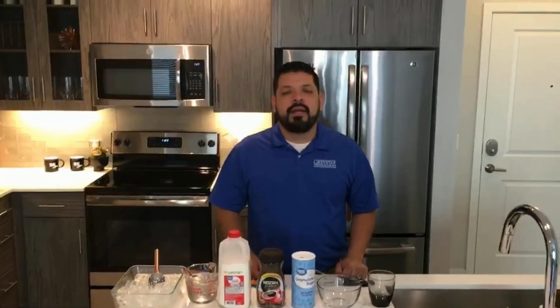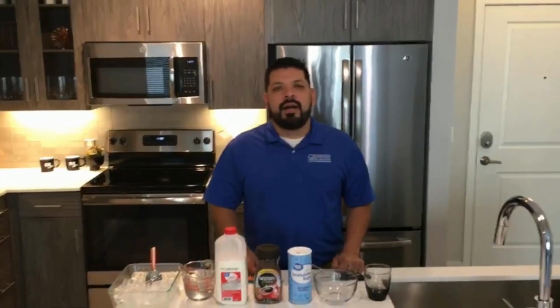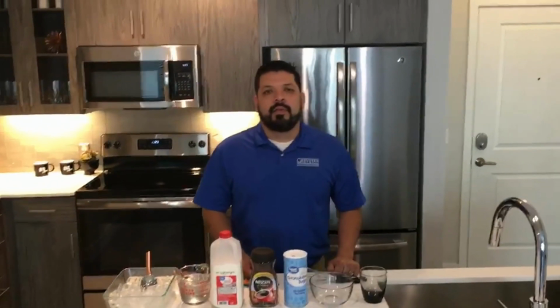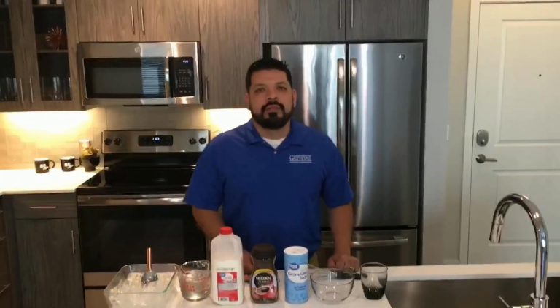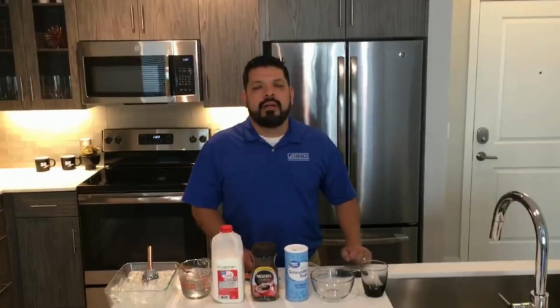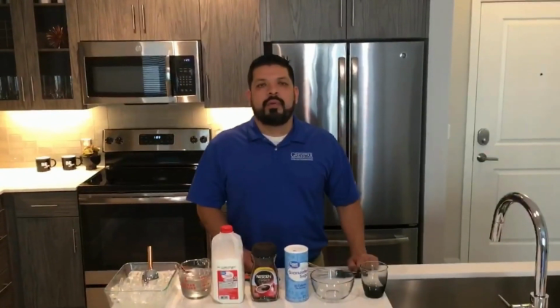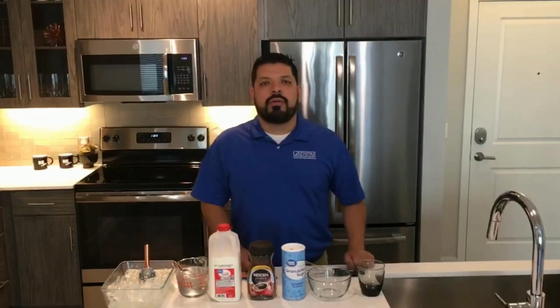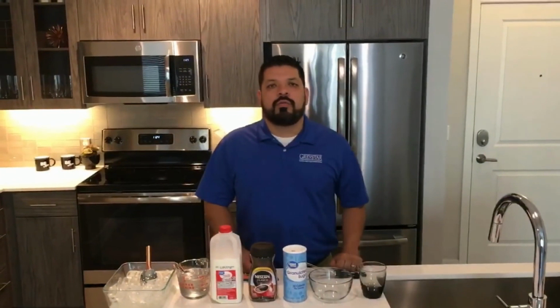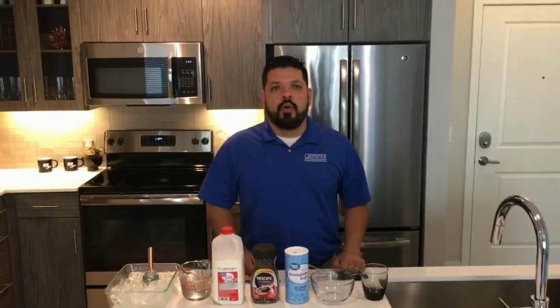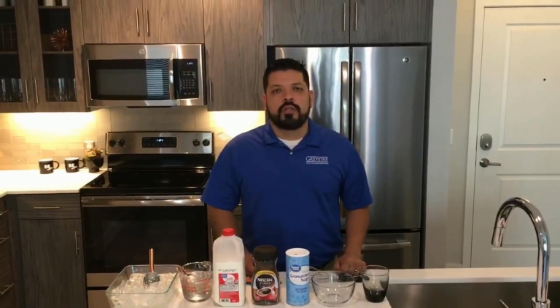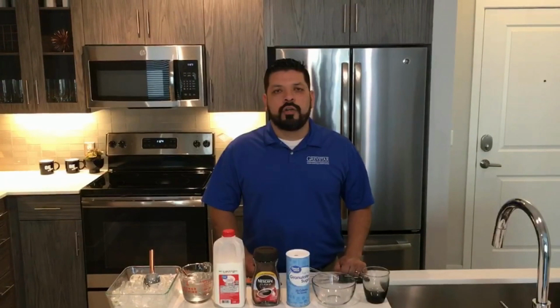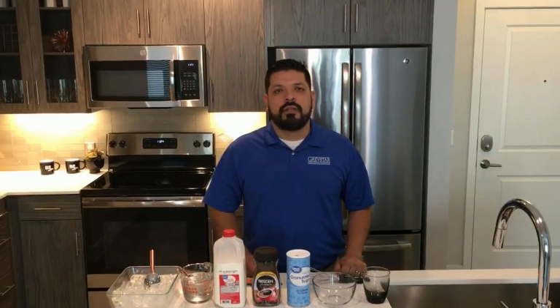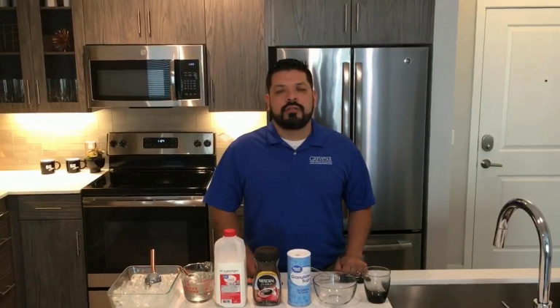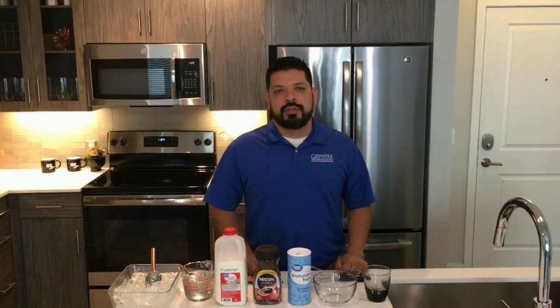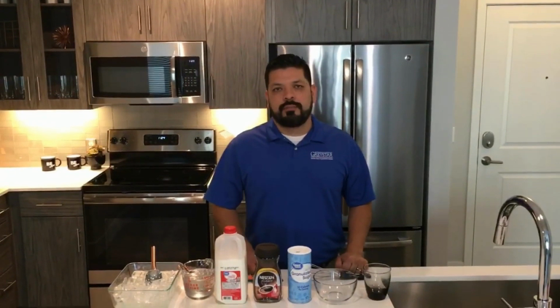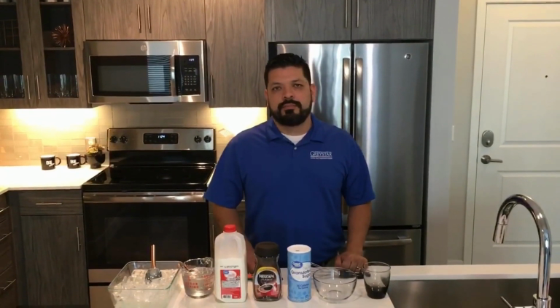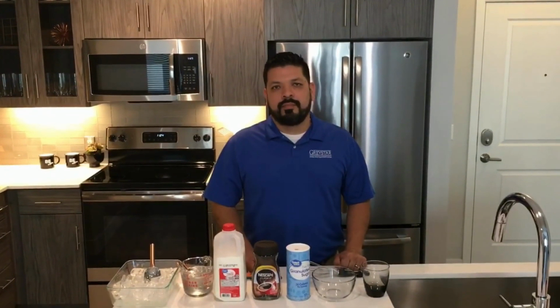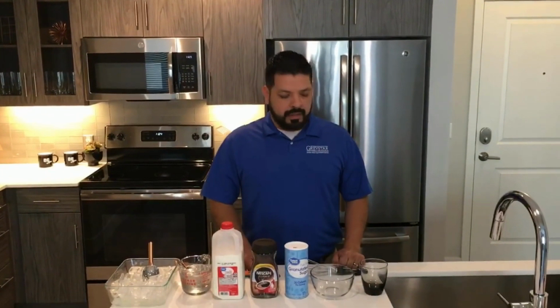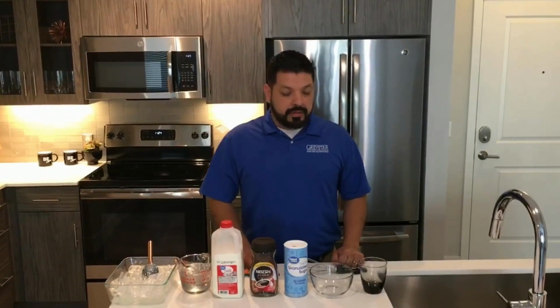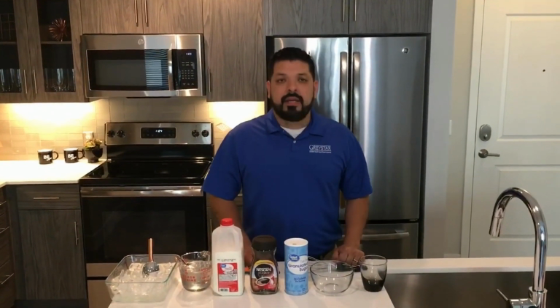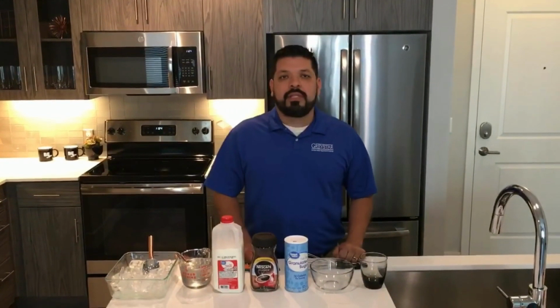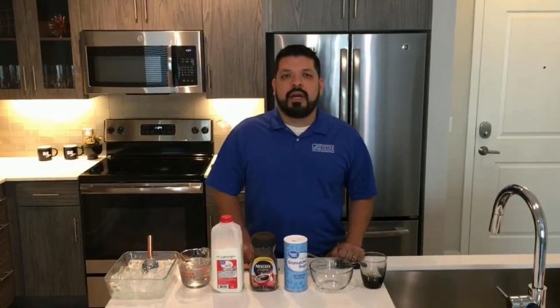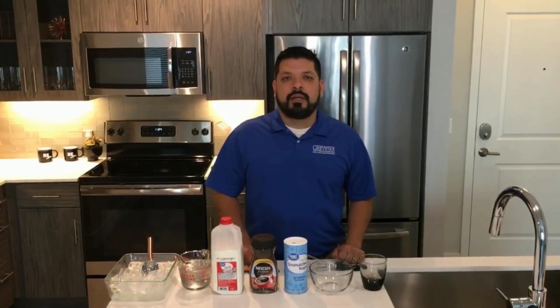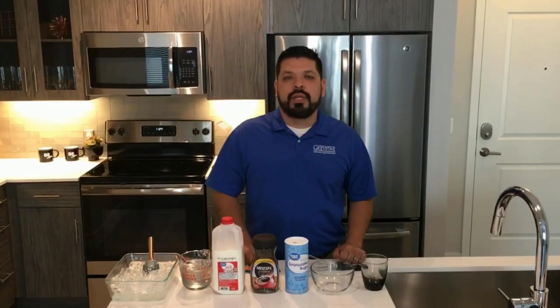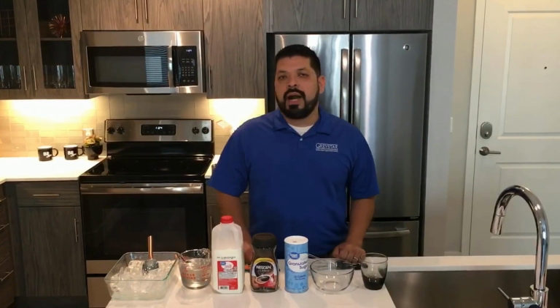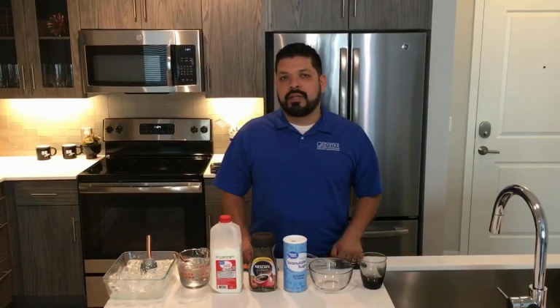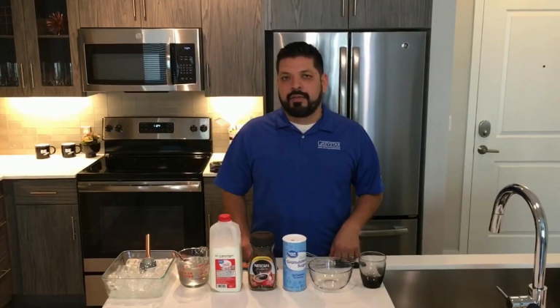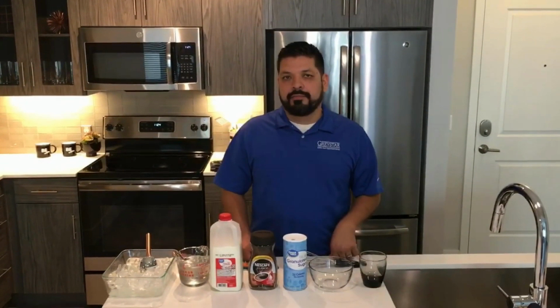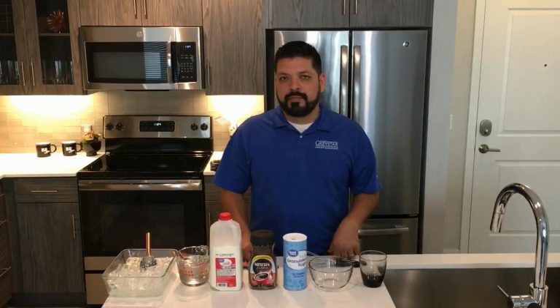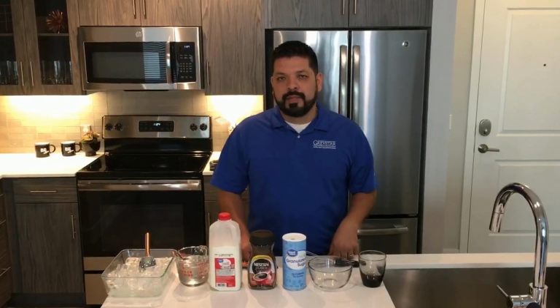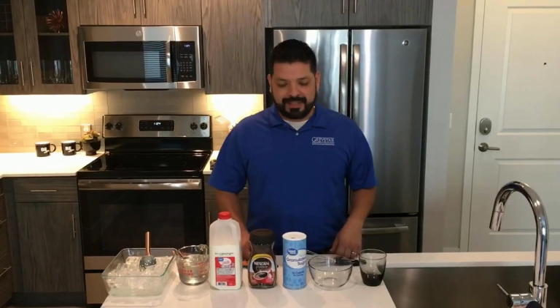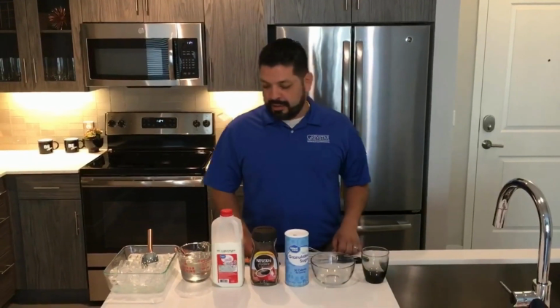Hi everyone, I'm Carlos from the Overture Kirlin service team. Today I'm going to teach you how to make Greek iced coffee. Let's get started.